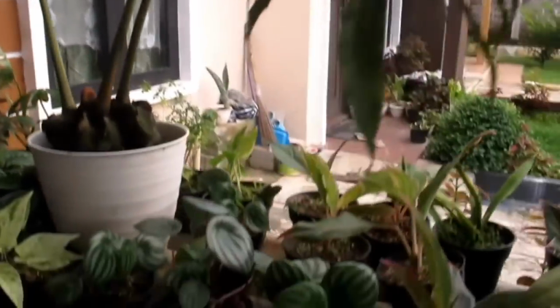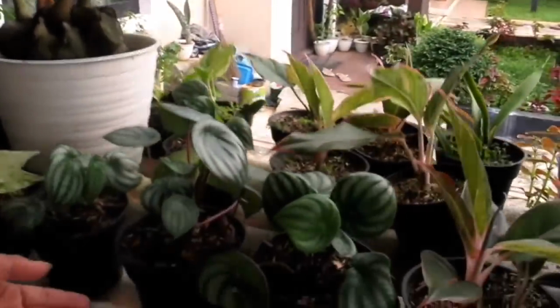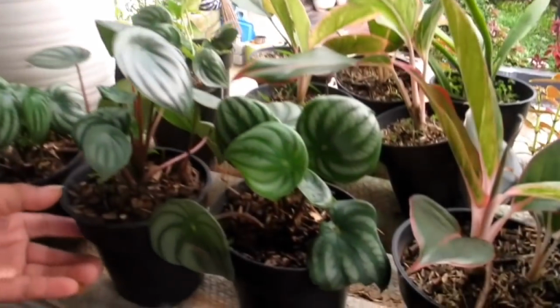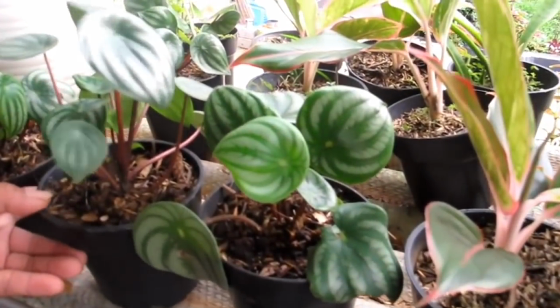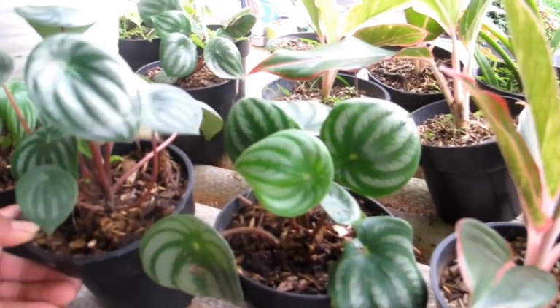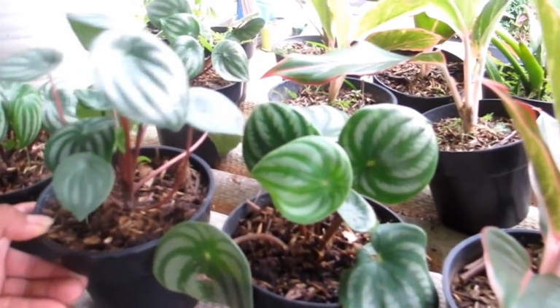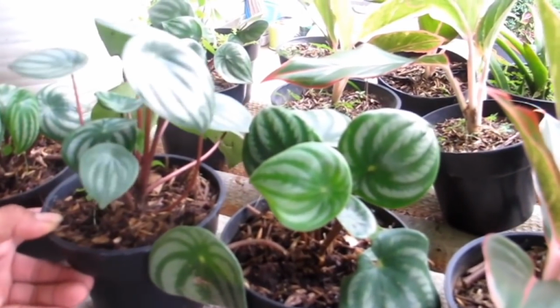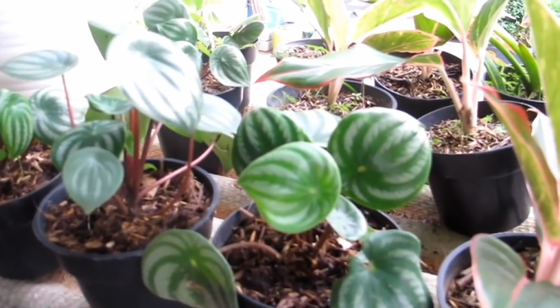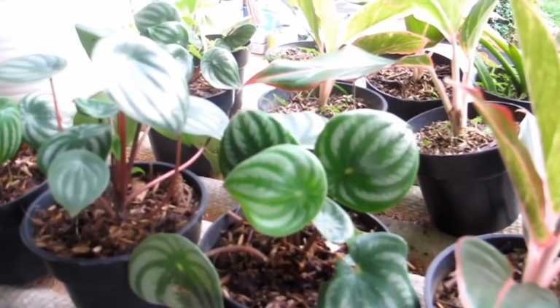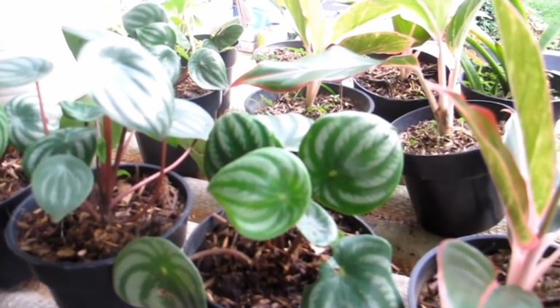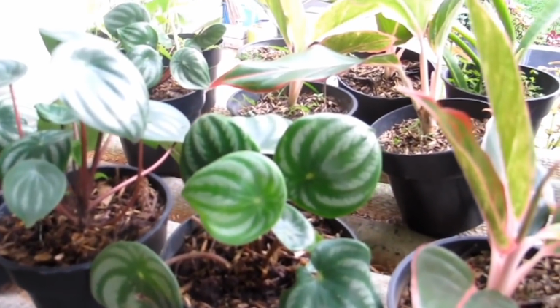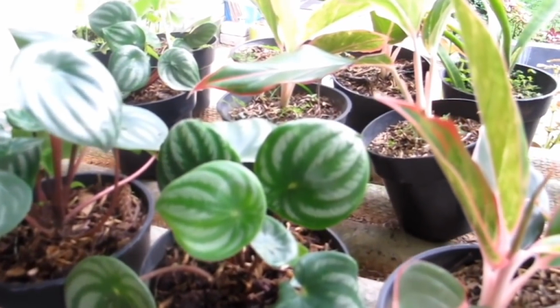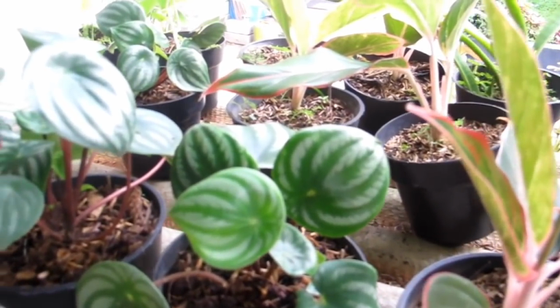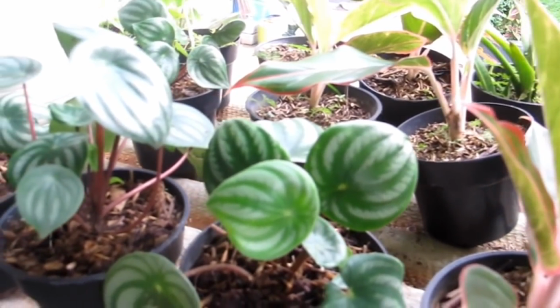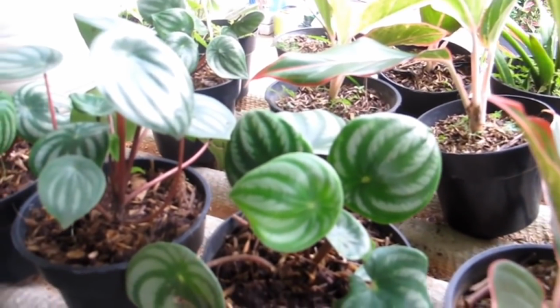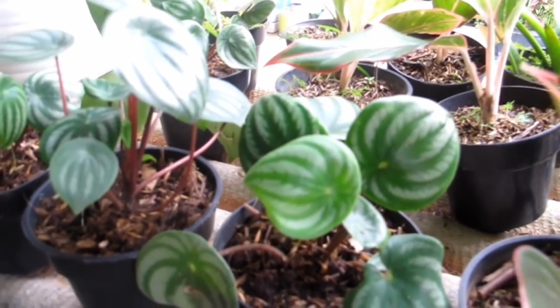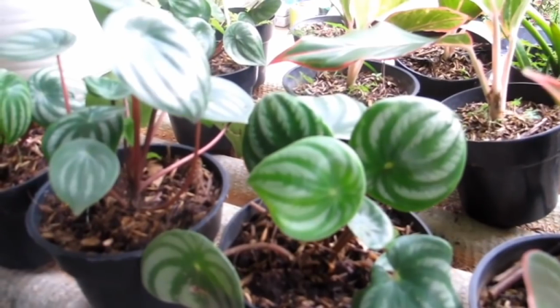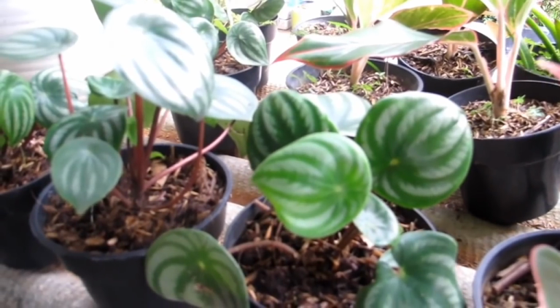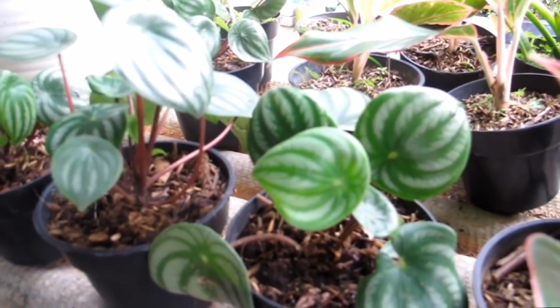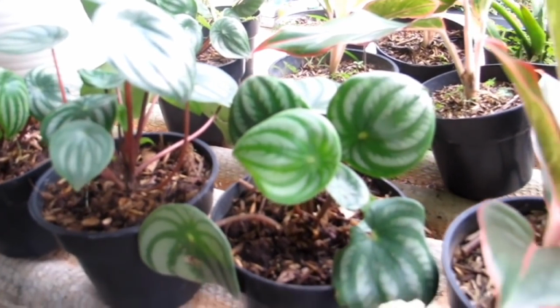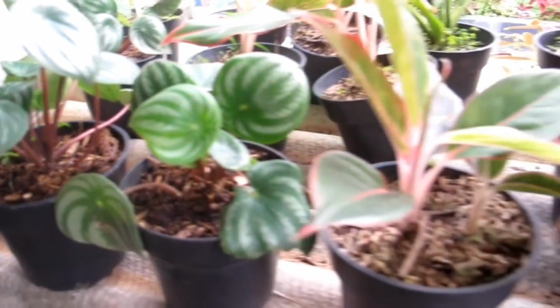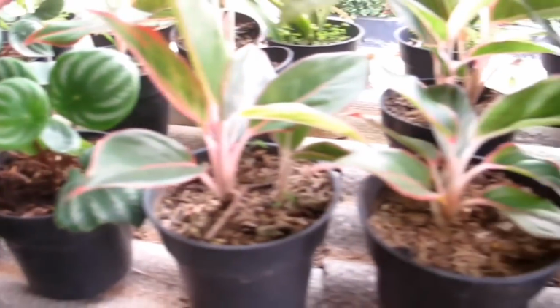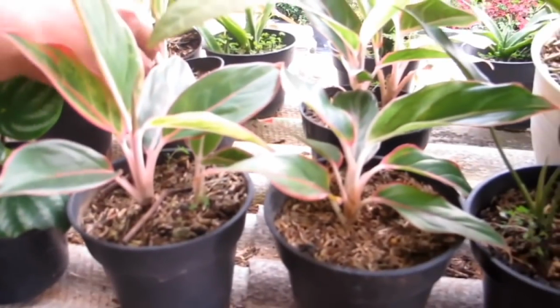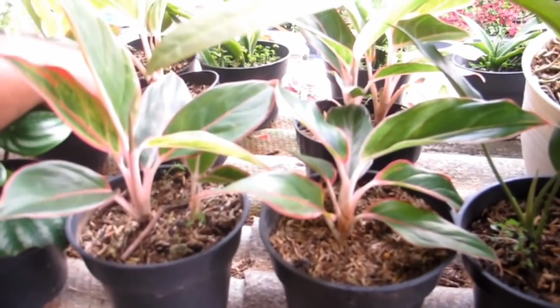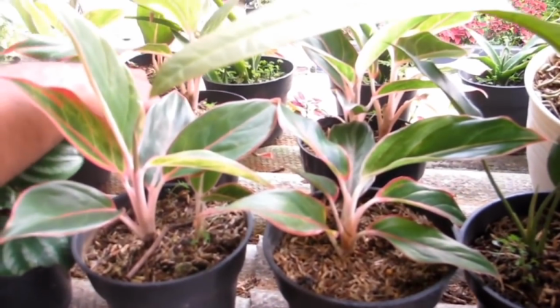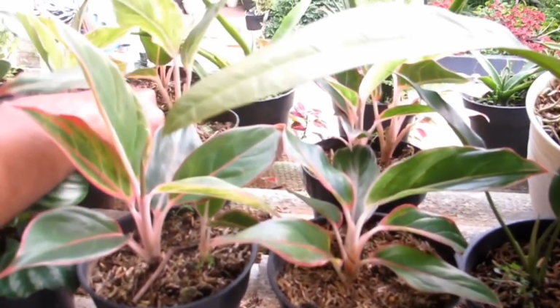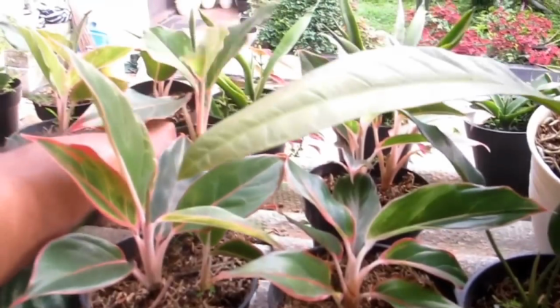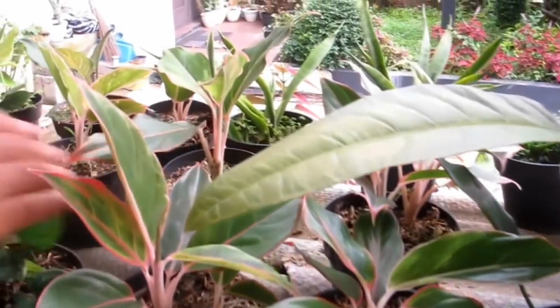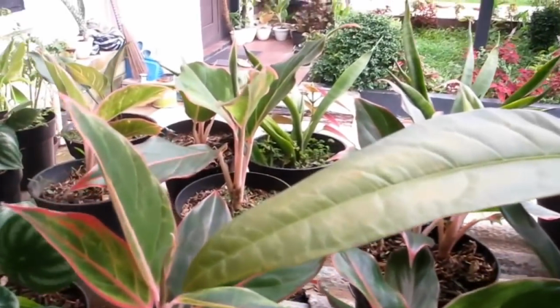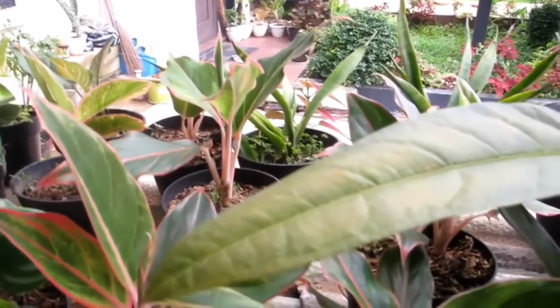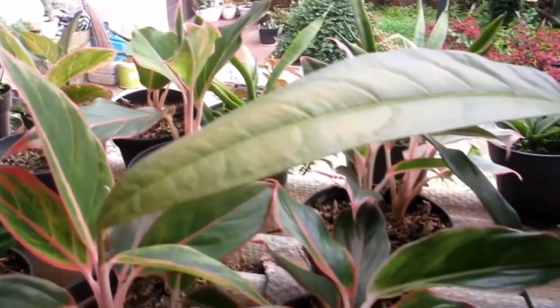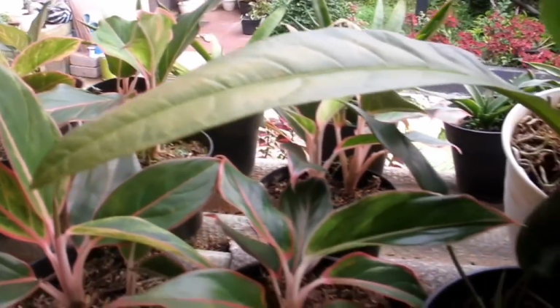Ada Watermelon (Peperomia) Rp35.000-an. Ada juga Aglonema Lipstick Rp25.000-an.